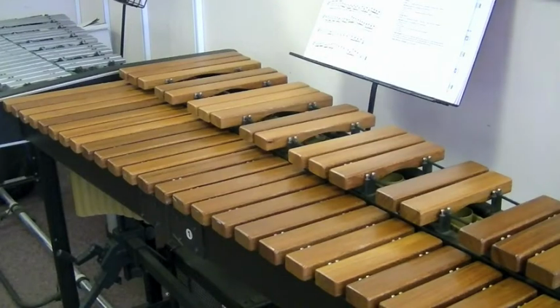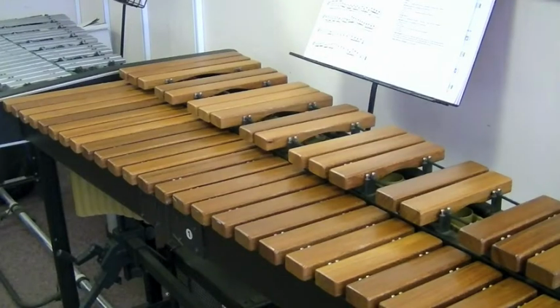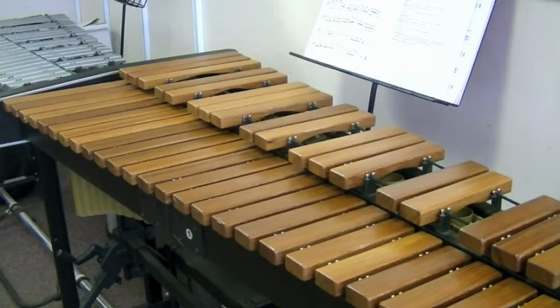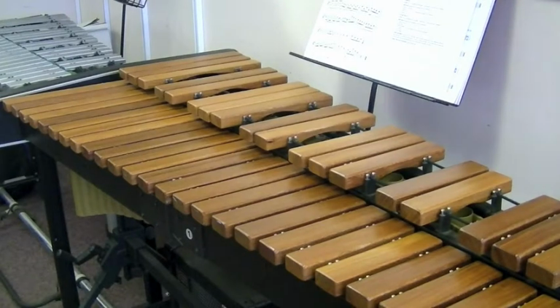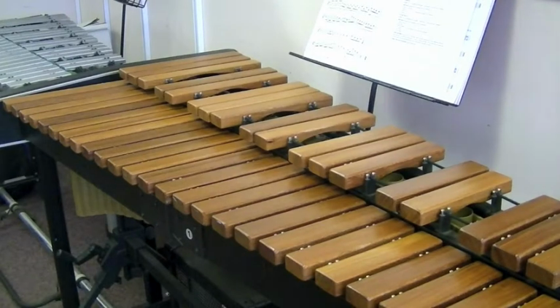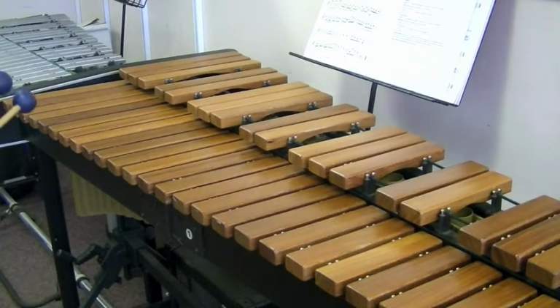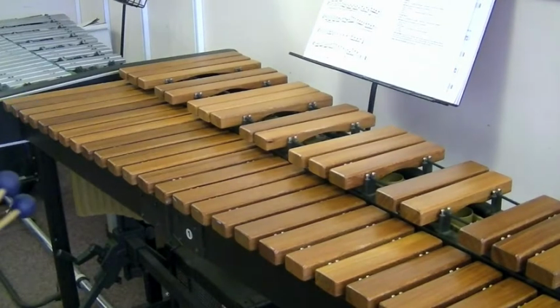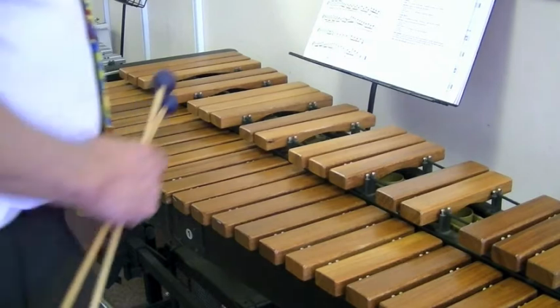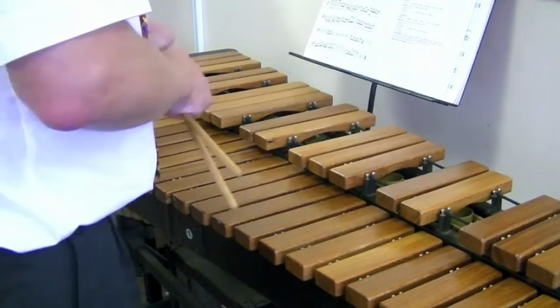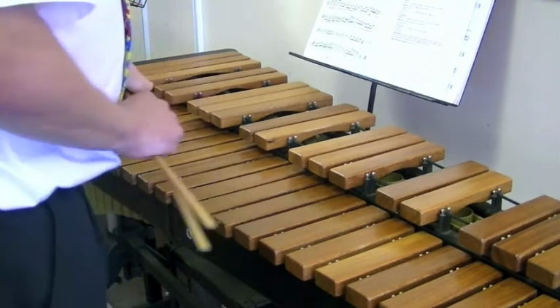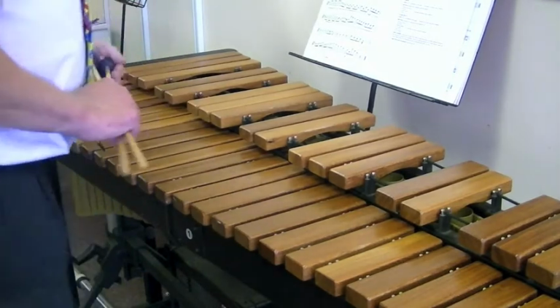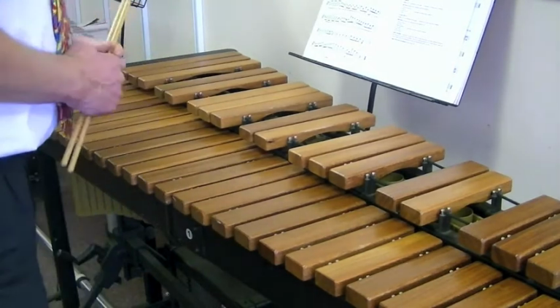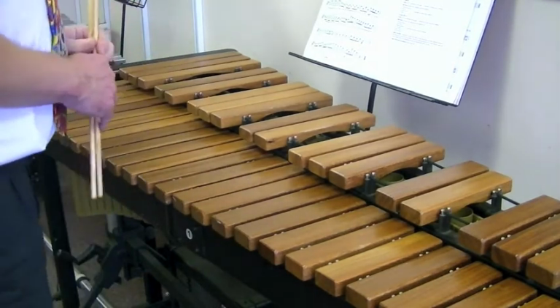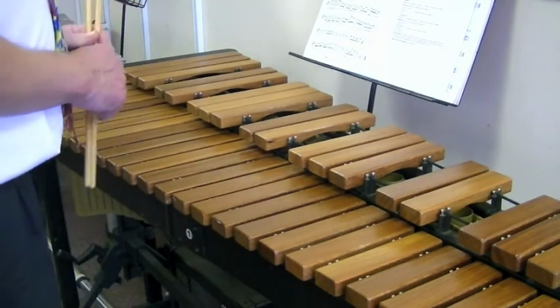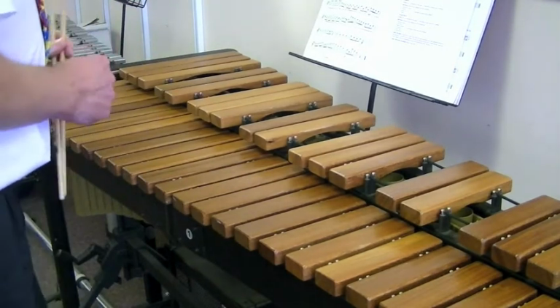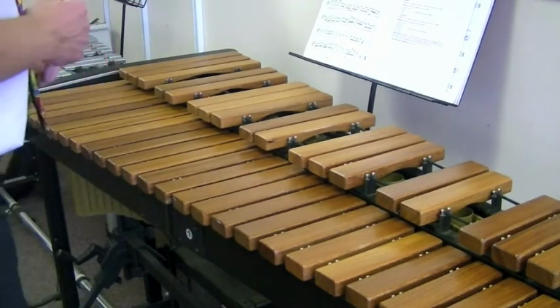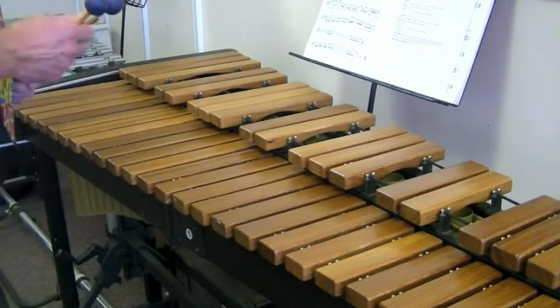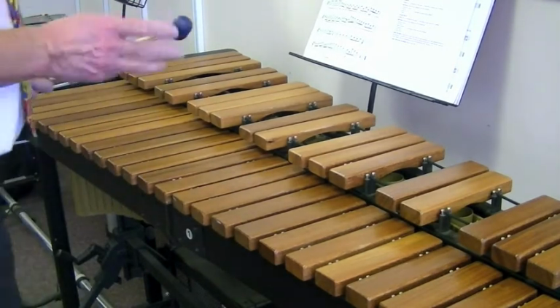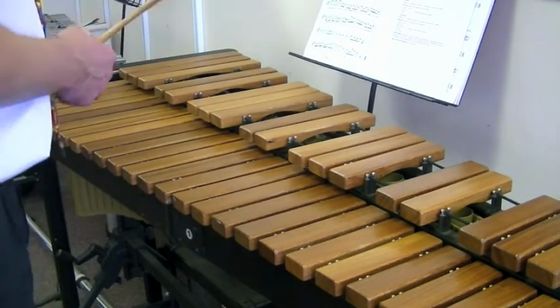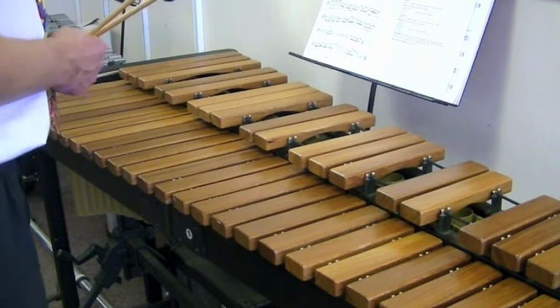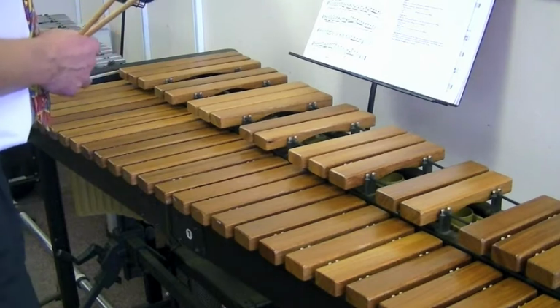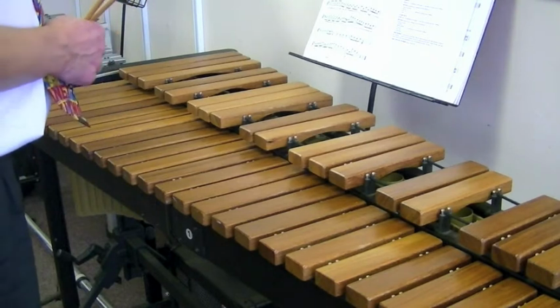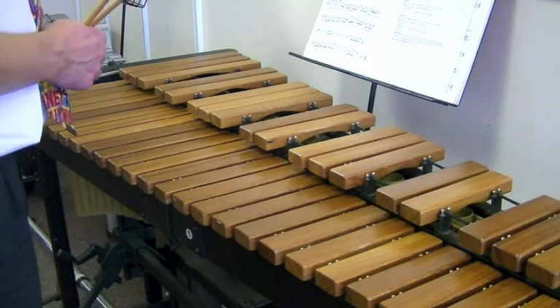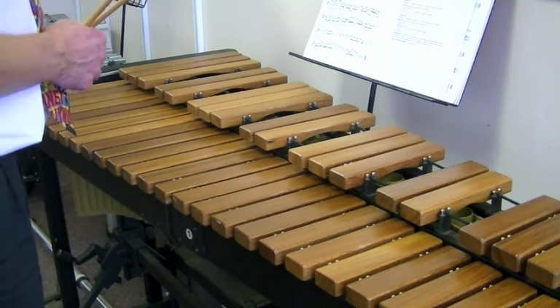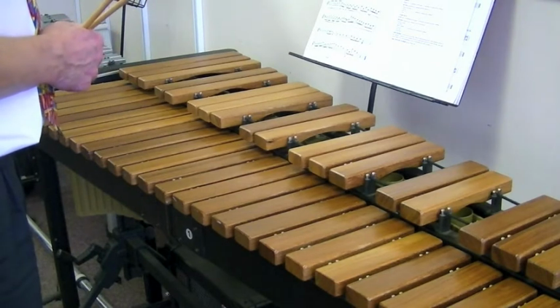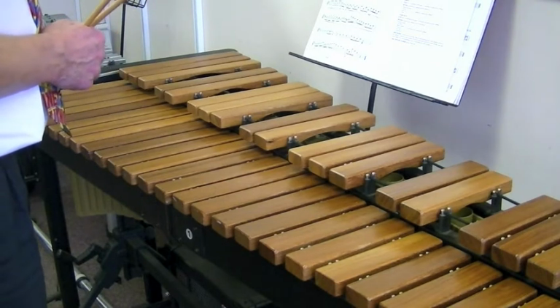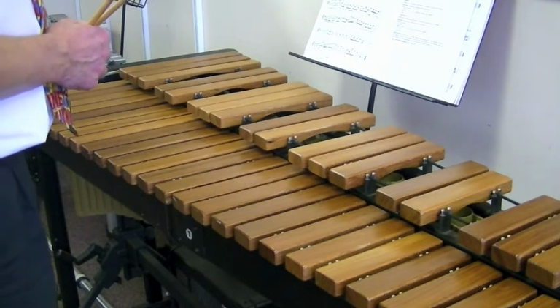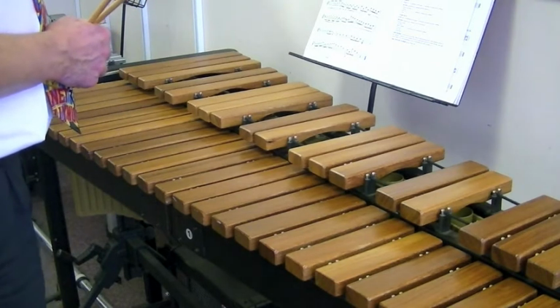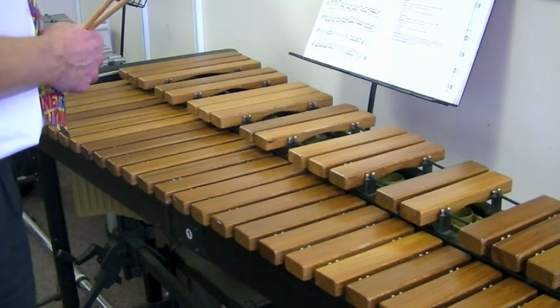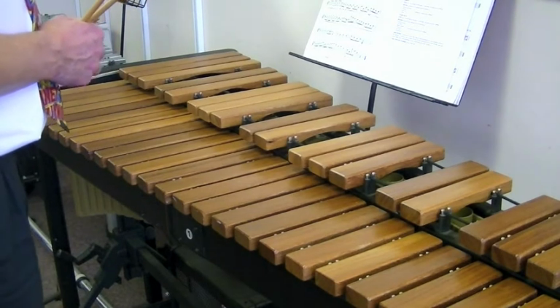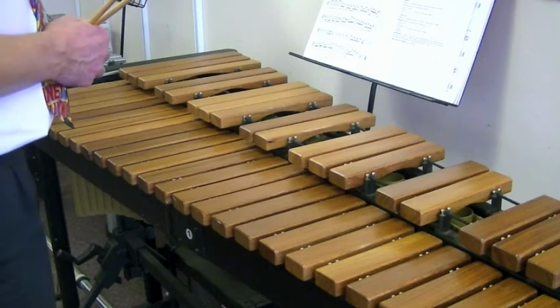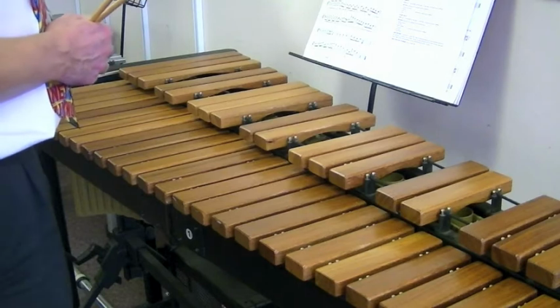Associated Board Grade 3 Scales and Arpeggios: A Major. The notes are A, B, C sharp, D, E, F sharp, G sharp, A.